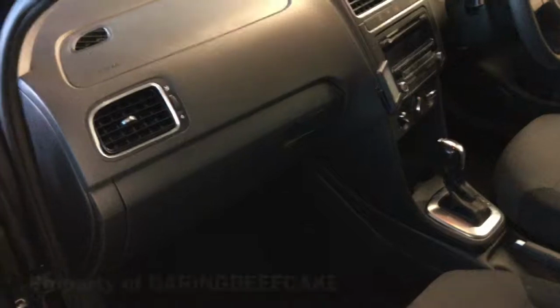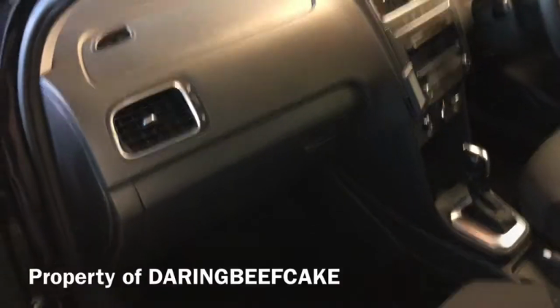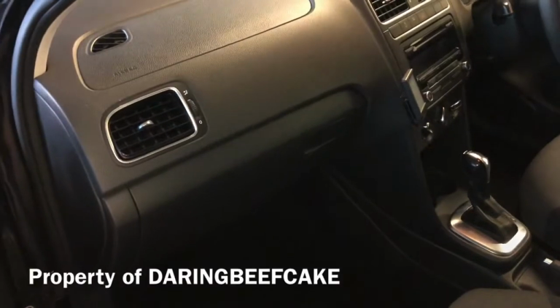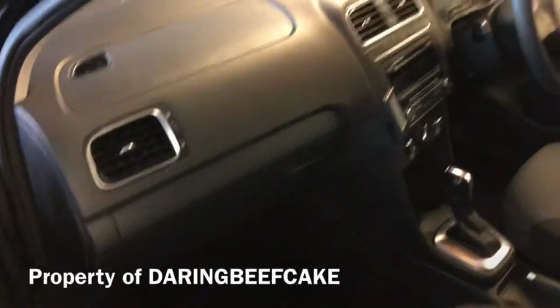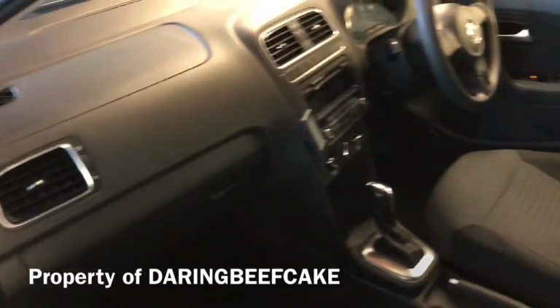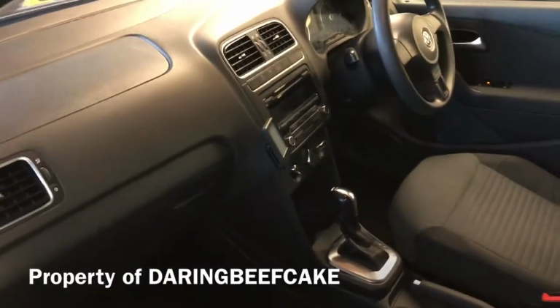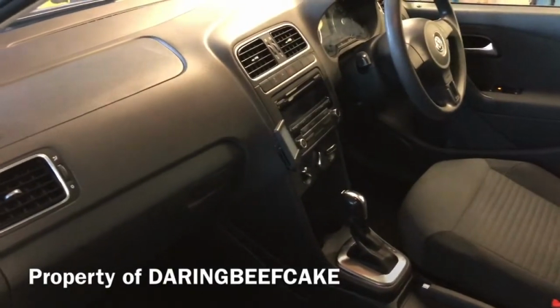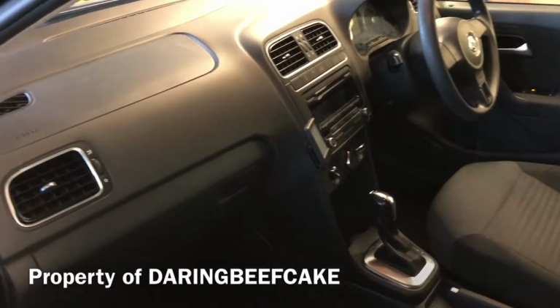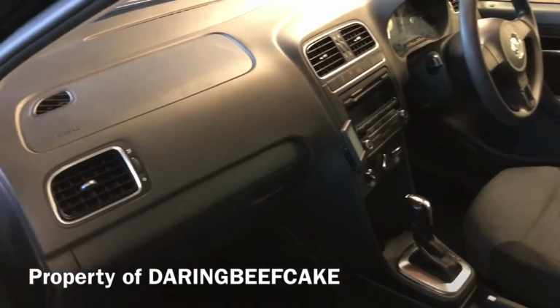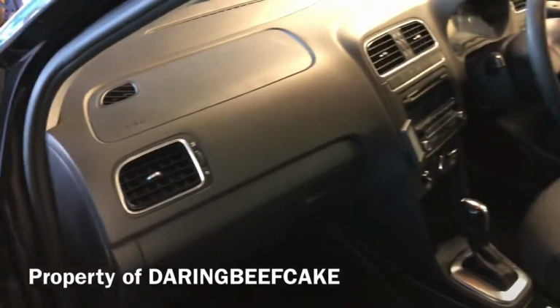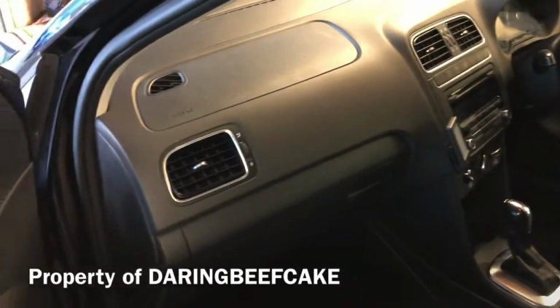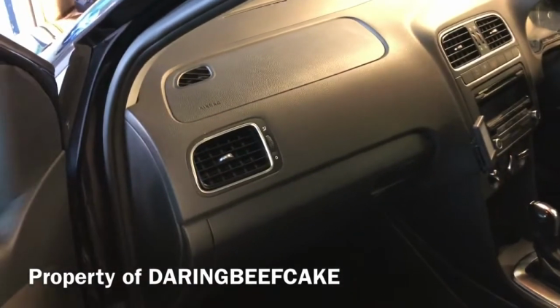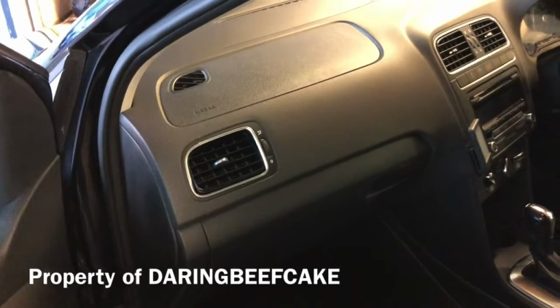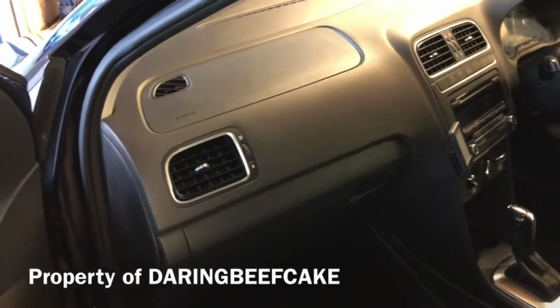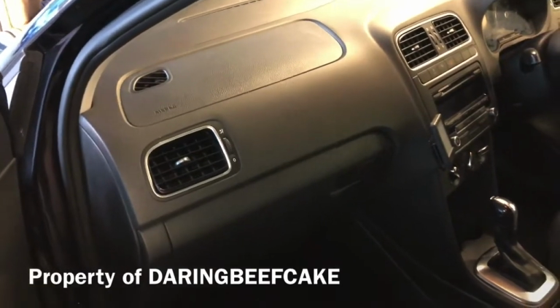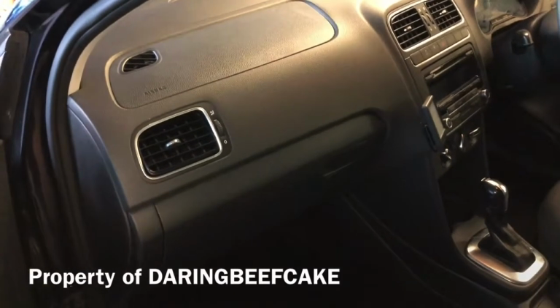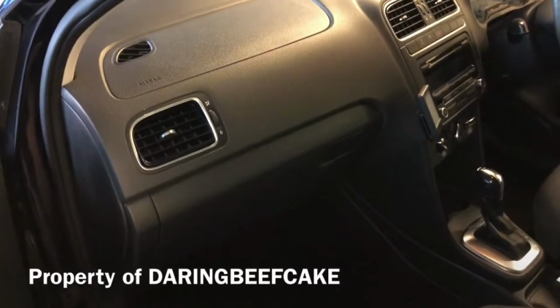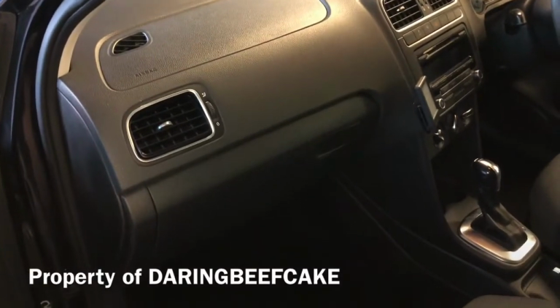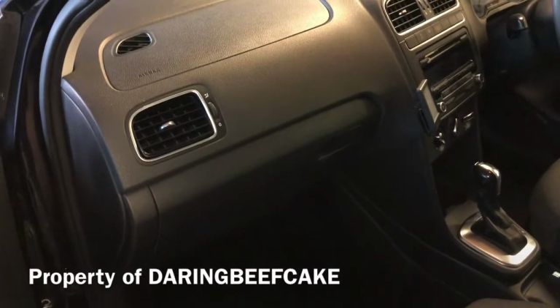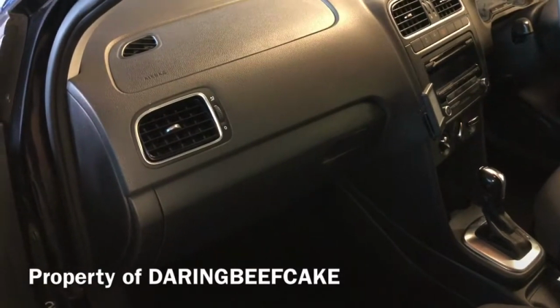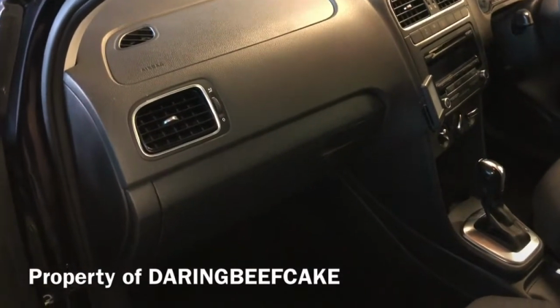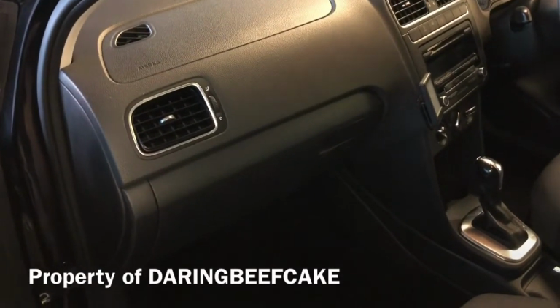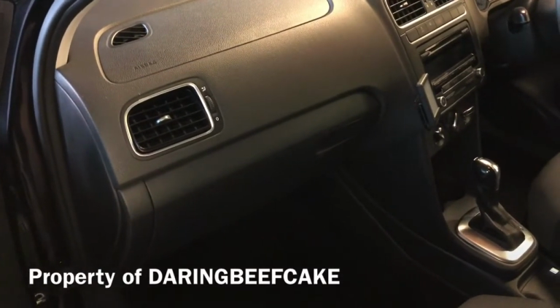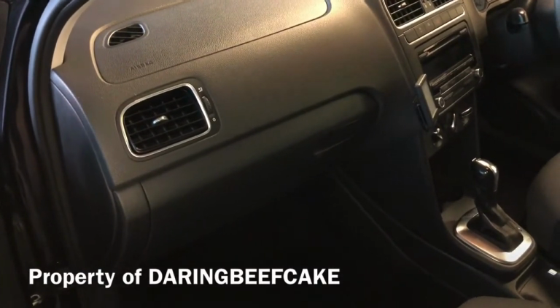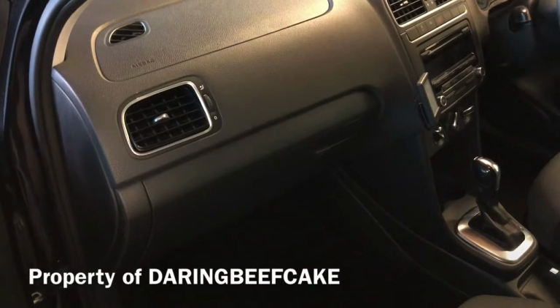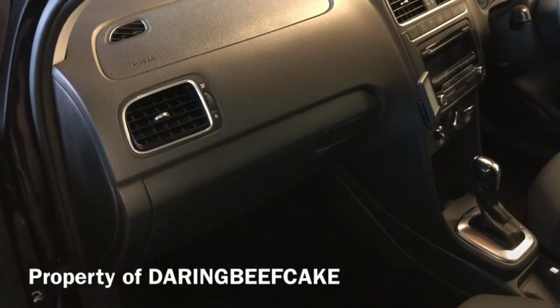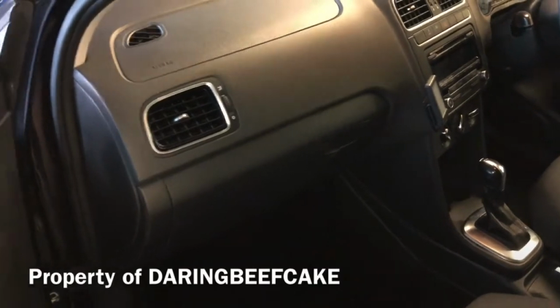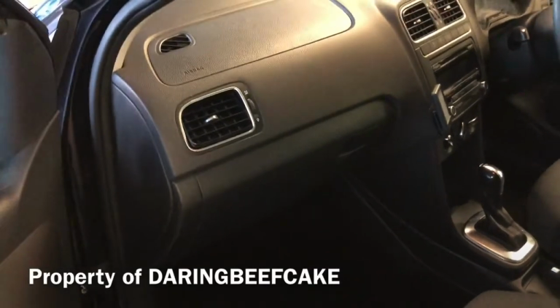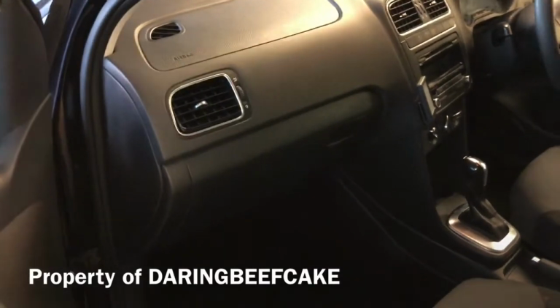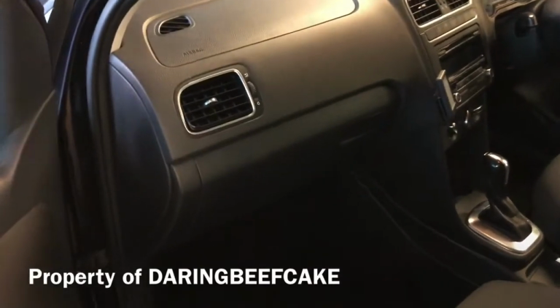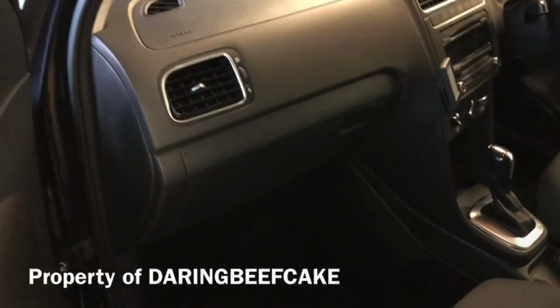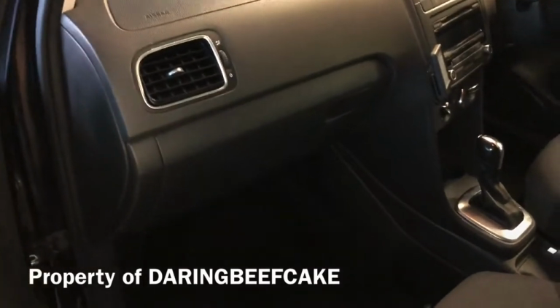Hi there everybody. On today's video I have this VW Polo 2012 and I'm just going to show you the location of the pollen filter. I'm not going to be changing it today, but I can show you where it is.